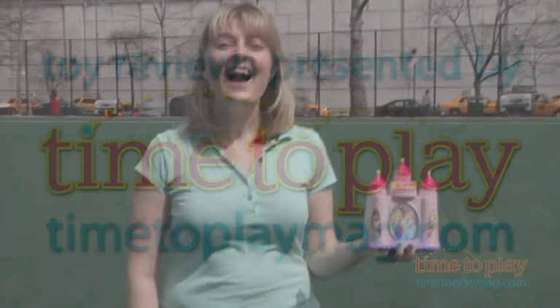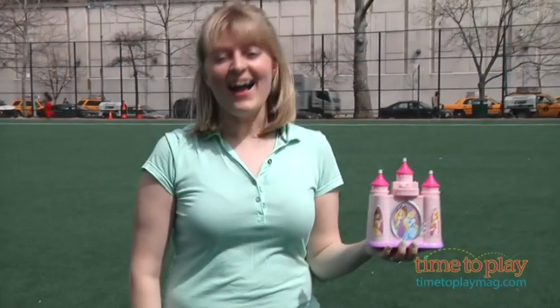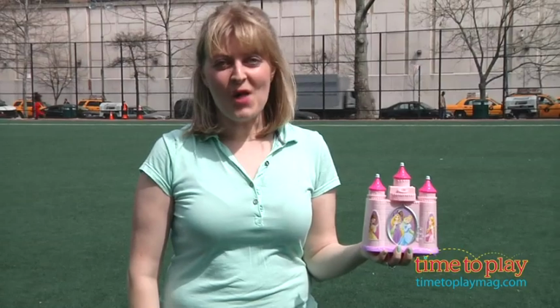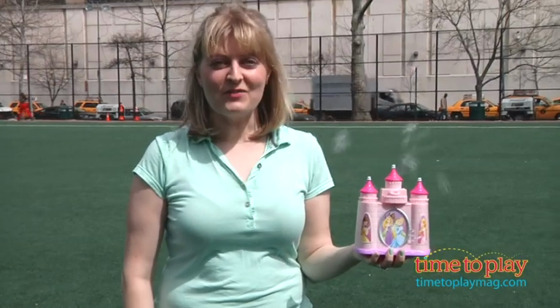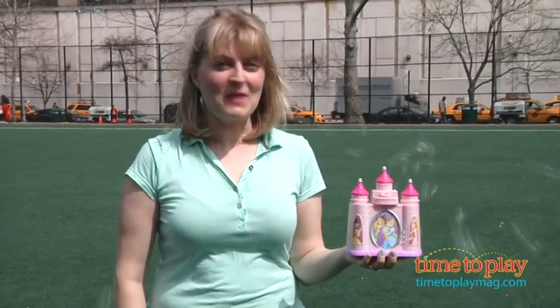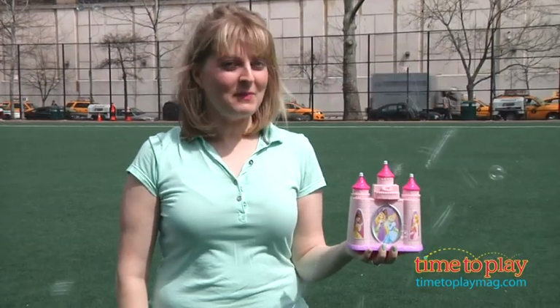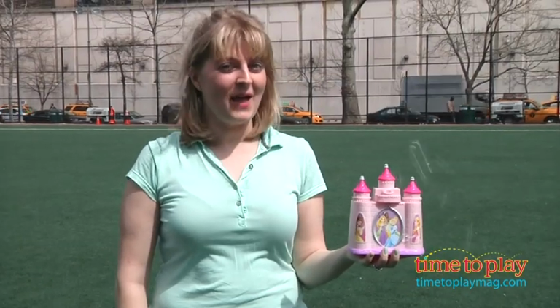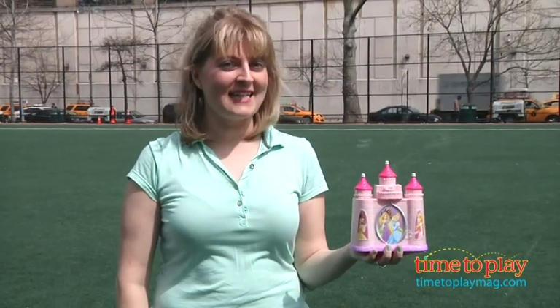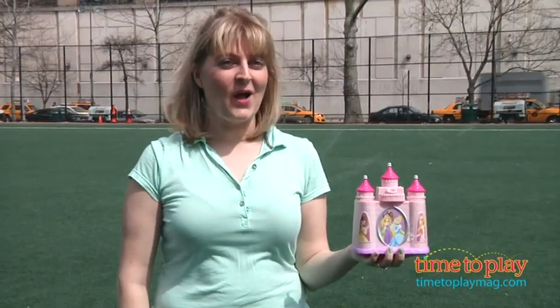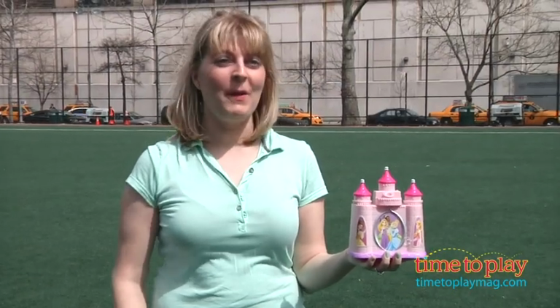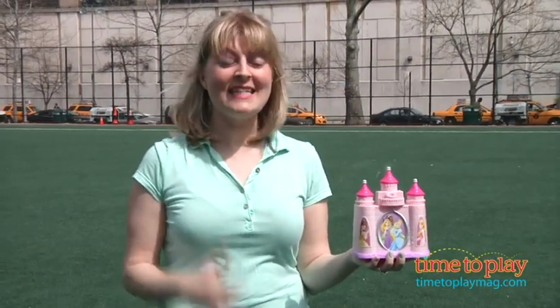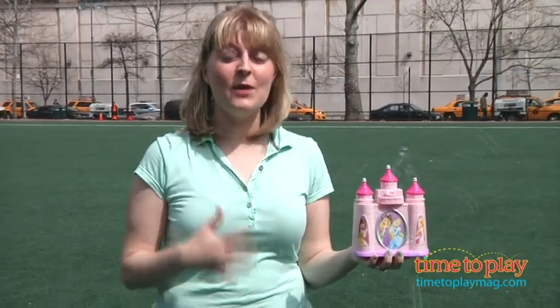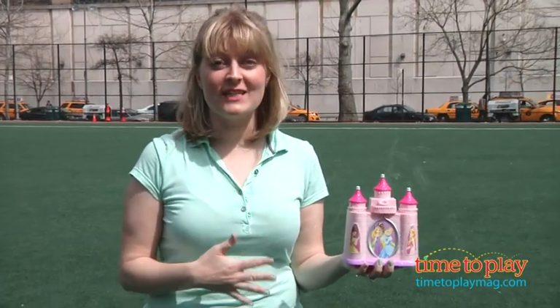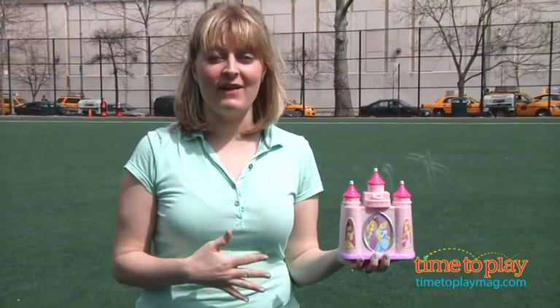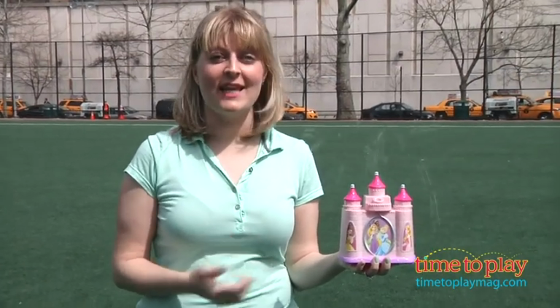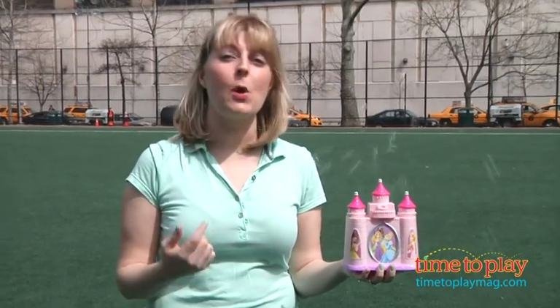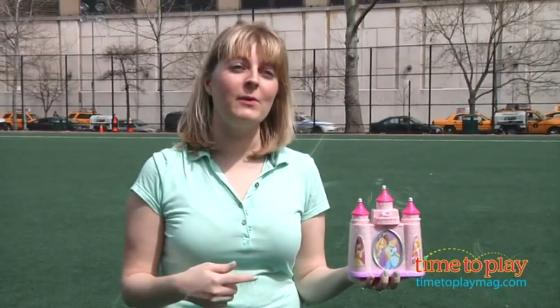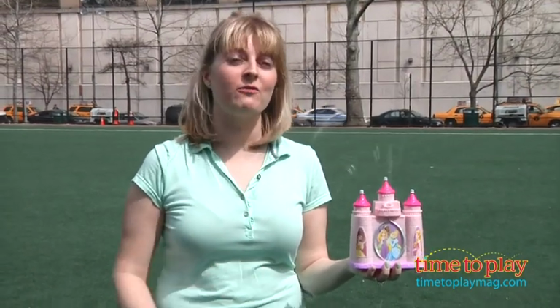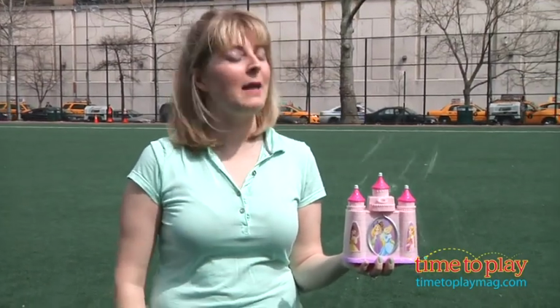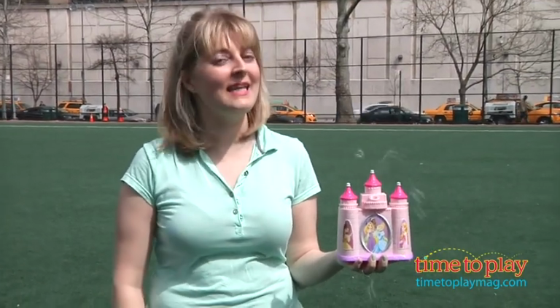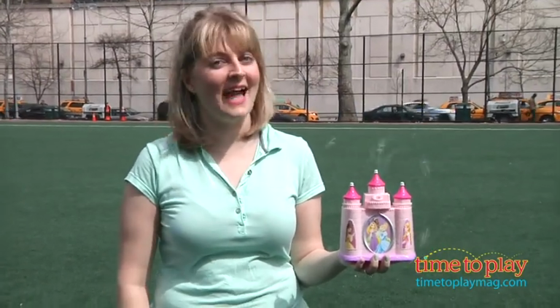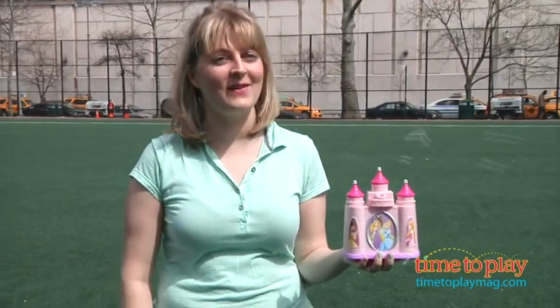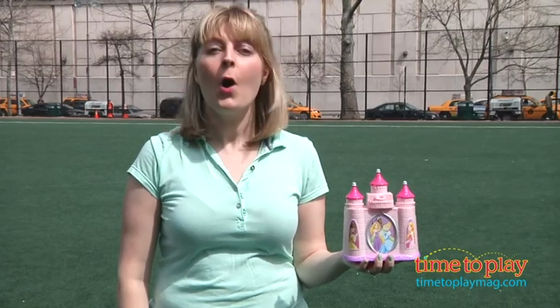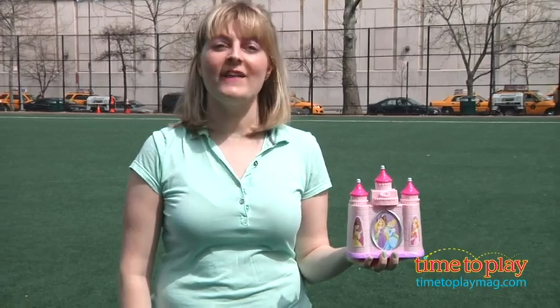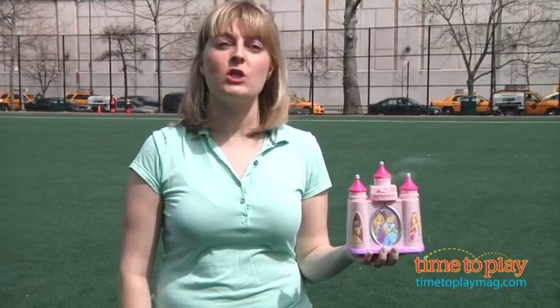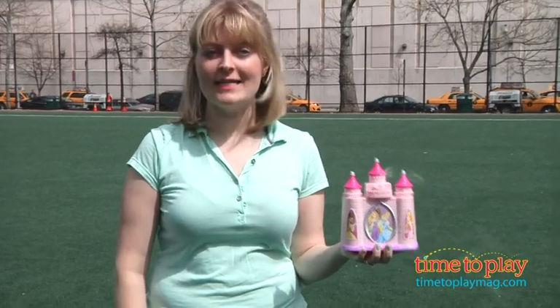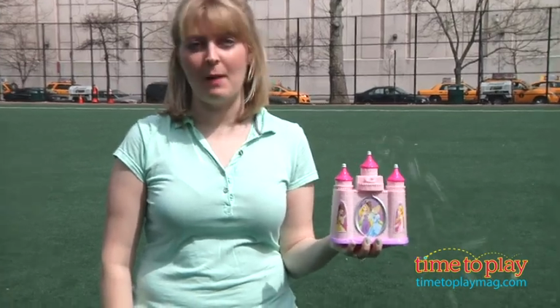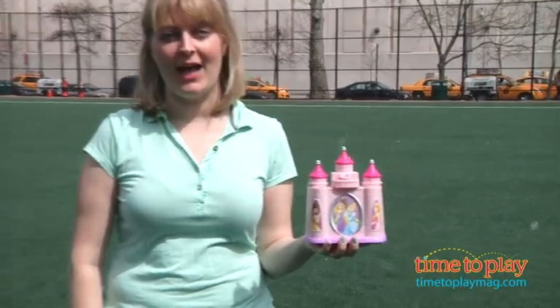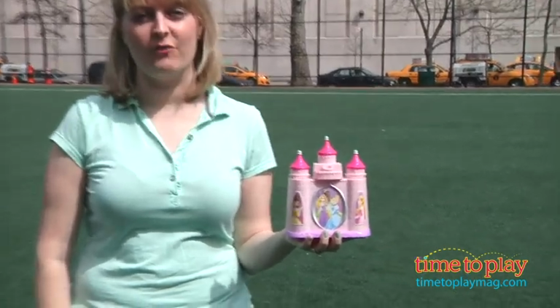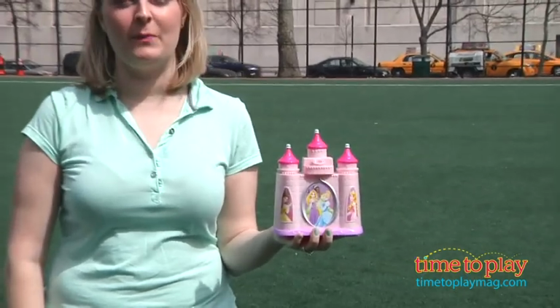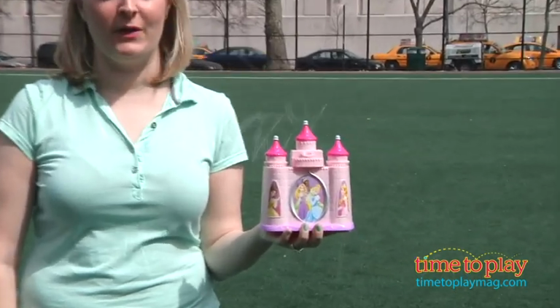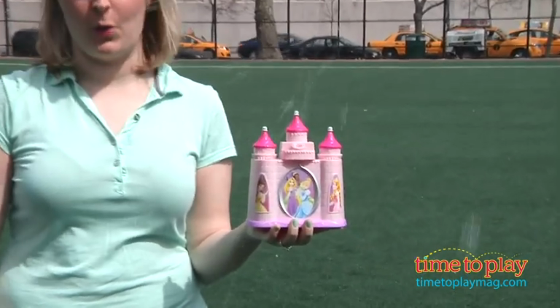Hi, I'm Laurie from timetoplaymeg.com, and Disney Princess fans can blow bubbles from a pink castle with the Enchanted Bubble Castle from Imperial Toy.